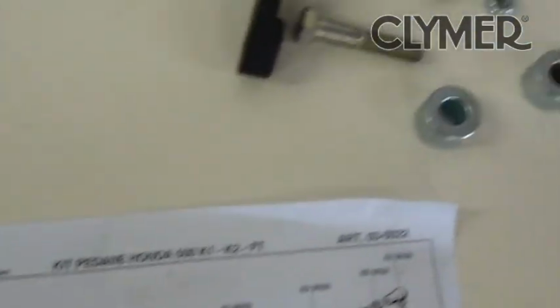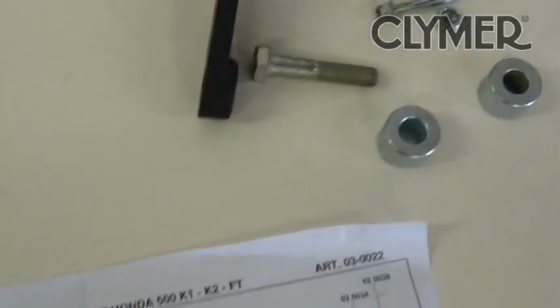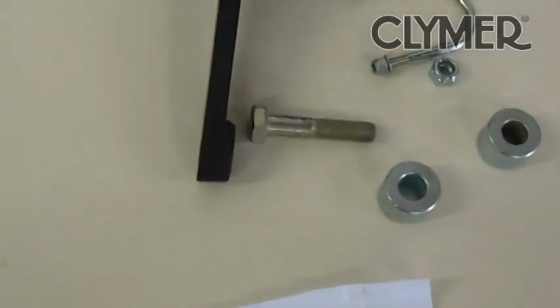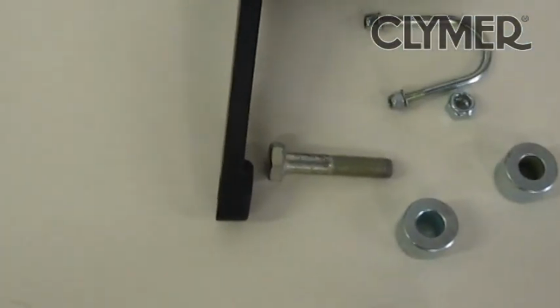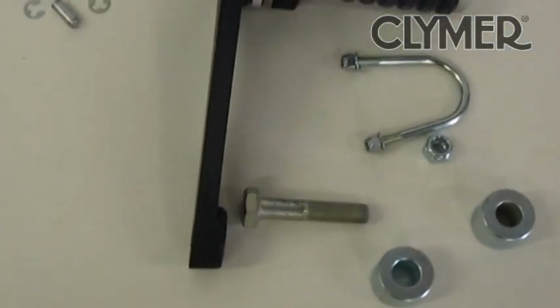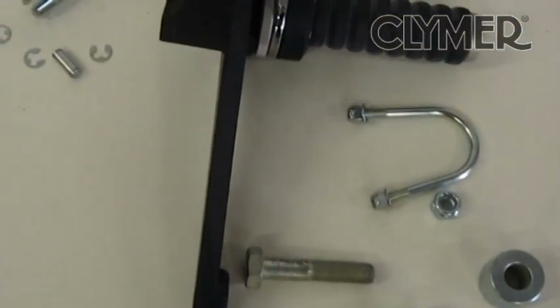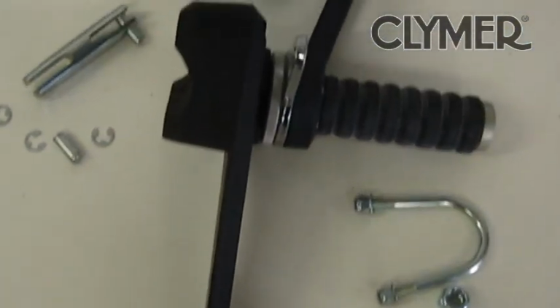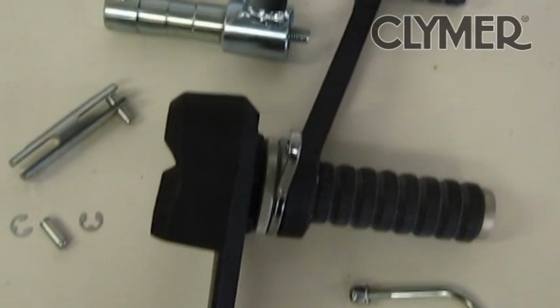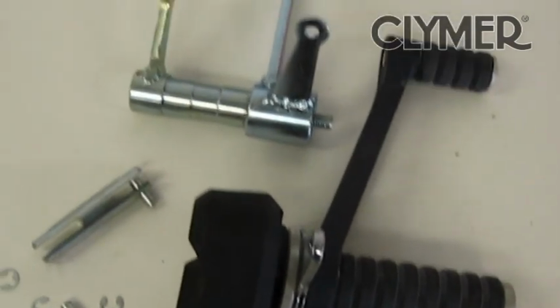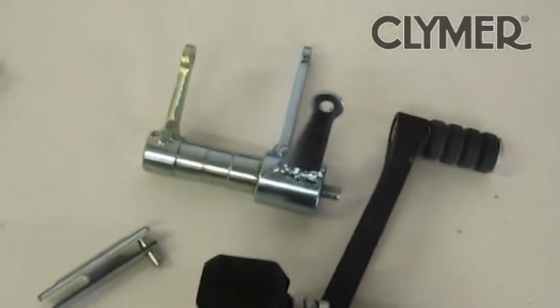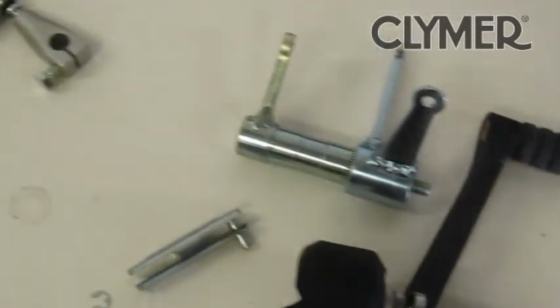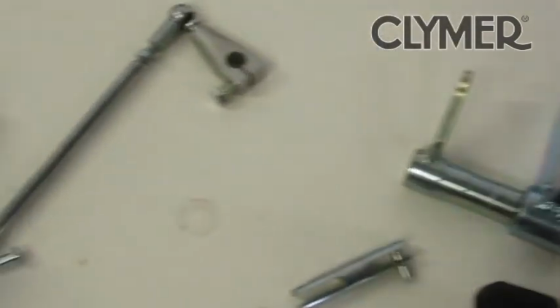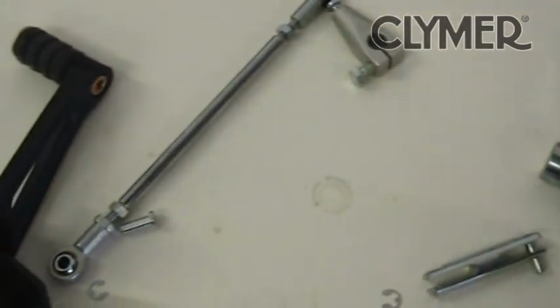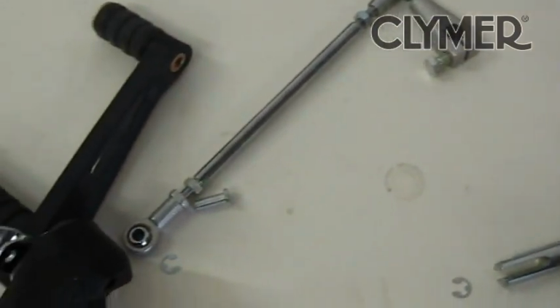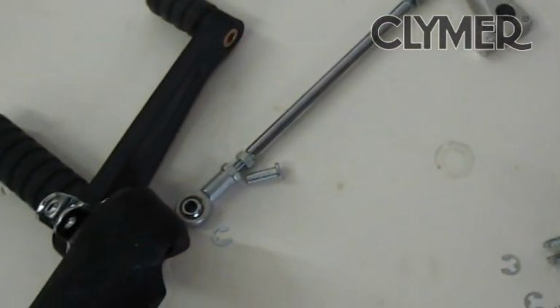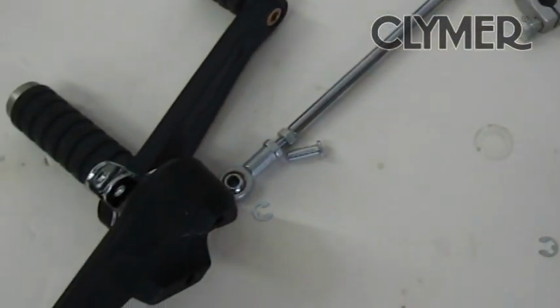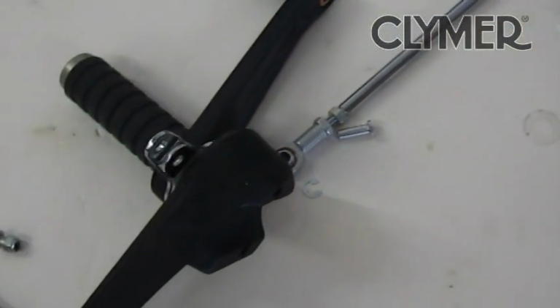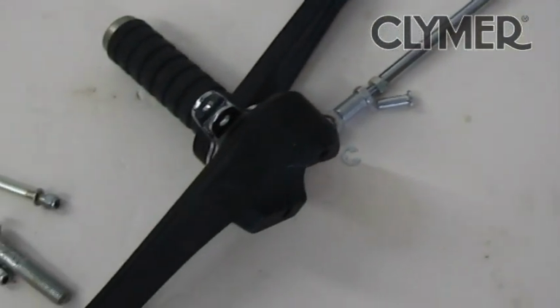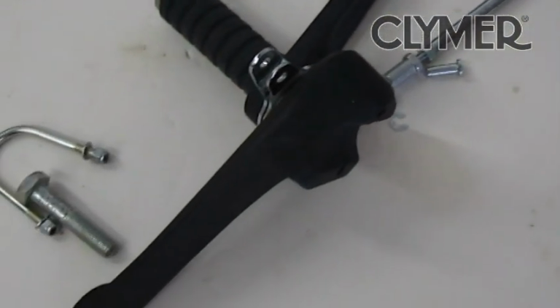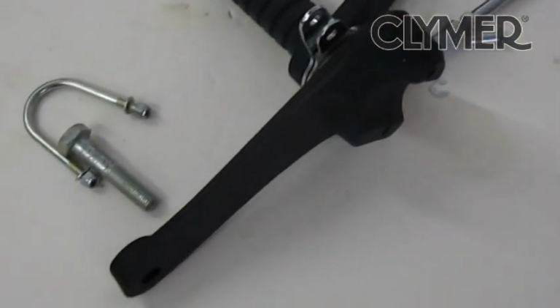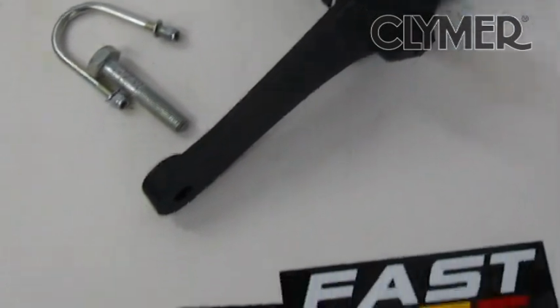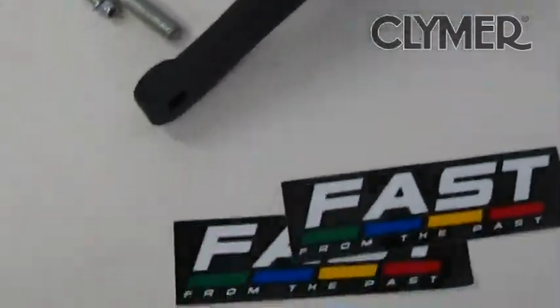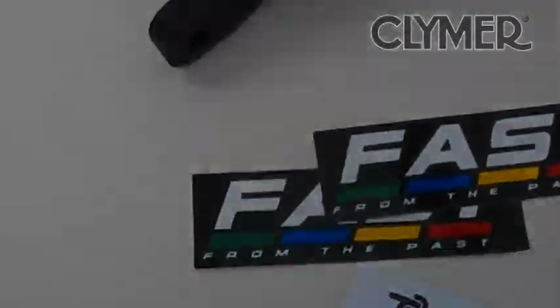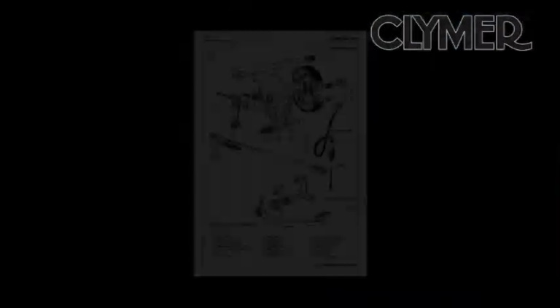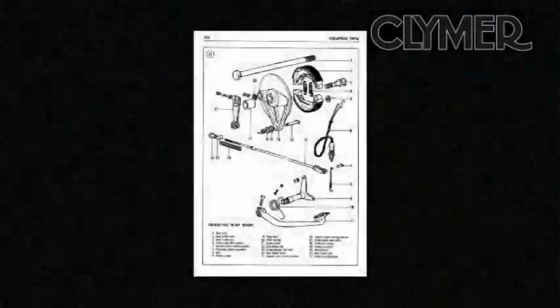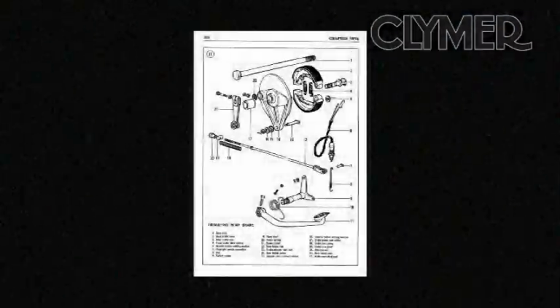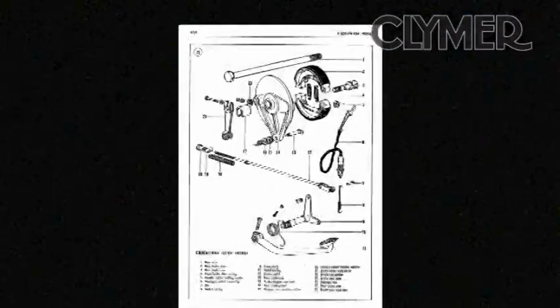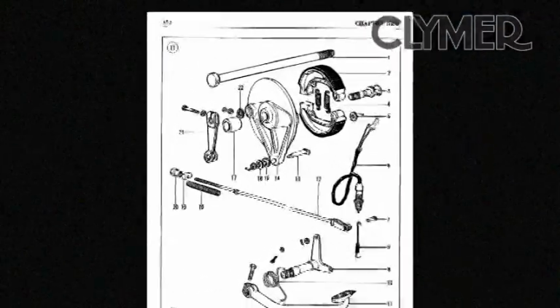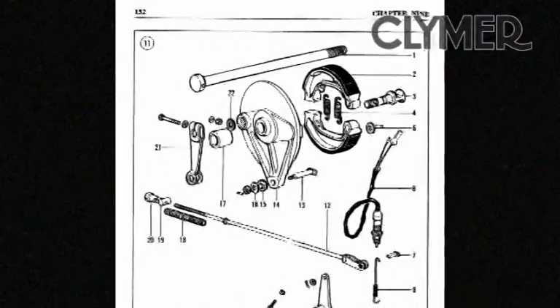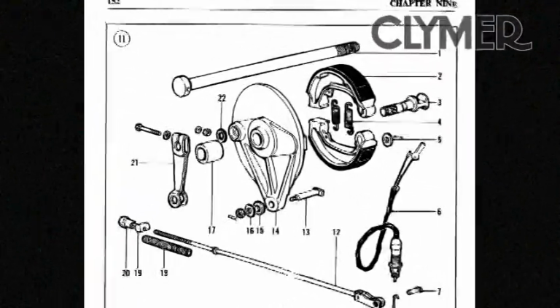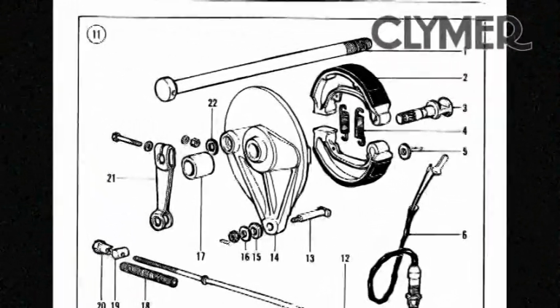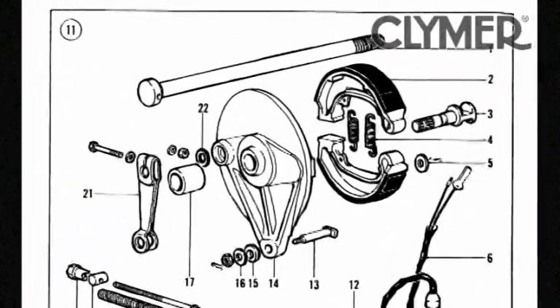Here's what's in the kit — kind of an overview of everything. Here's all the parts laid out for the right and the left side. So let's get to it. Here's the right side in stock form.